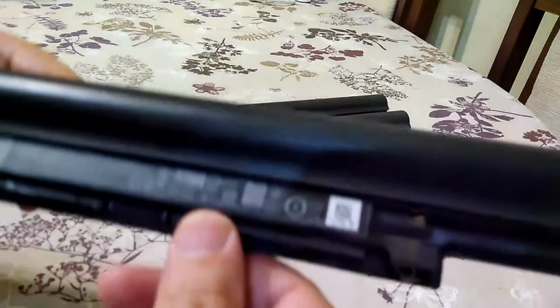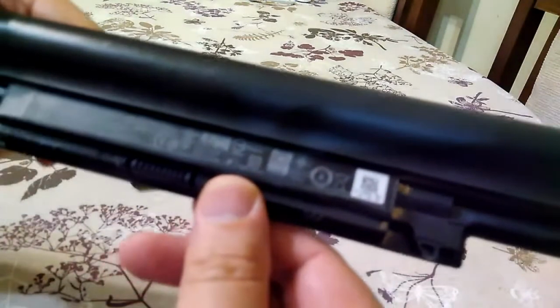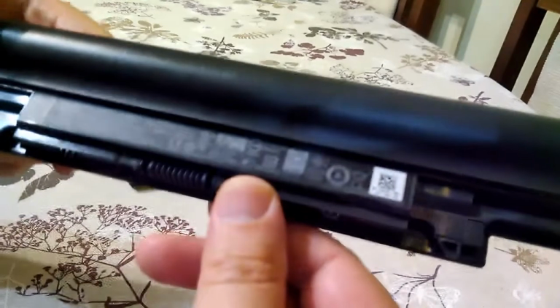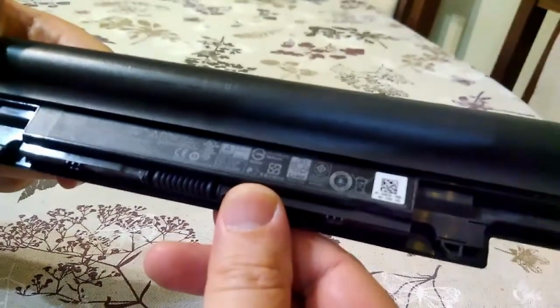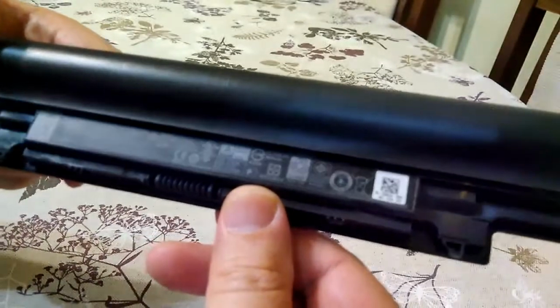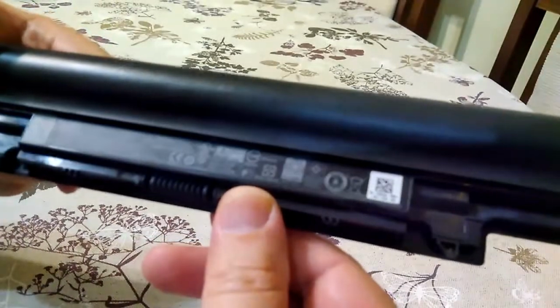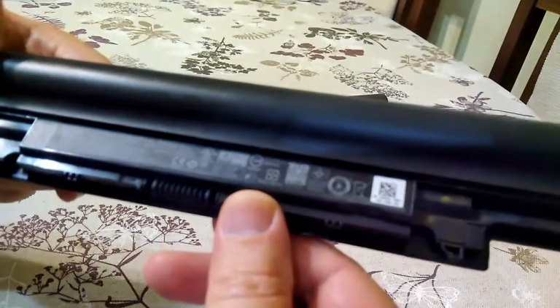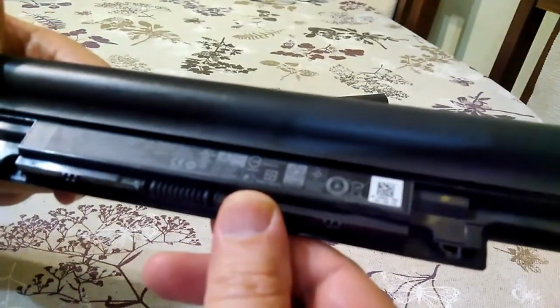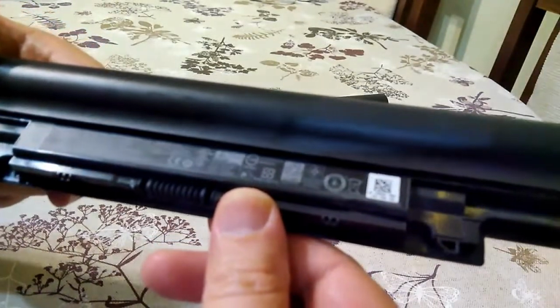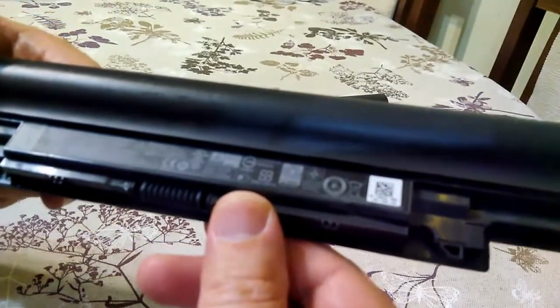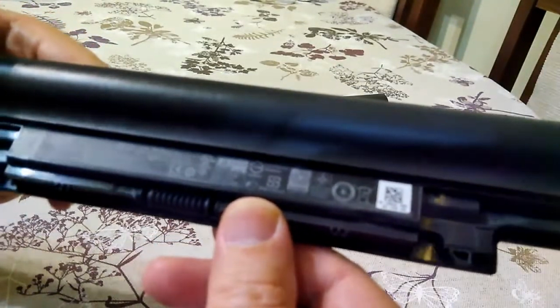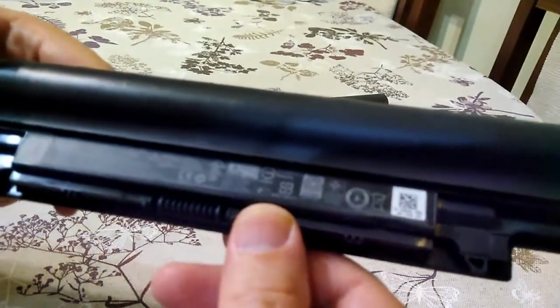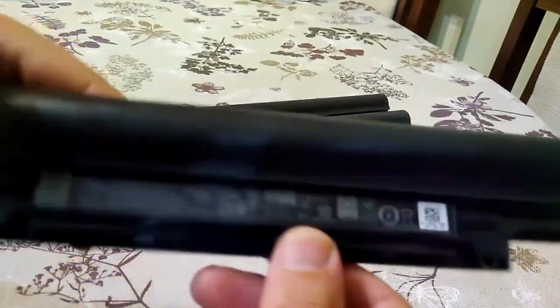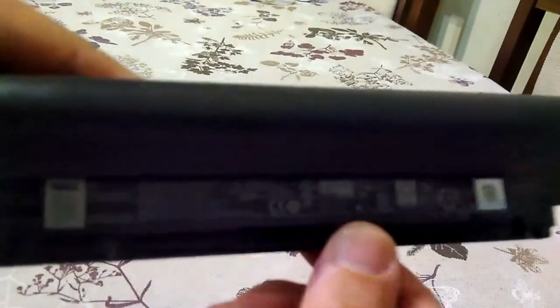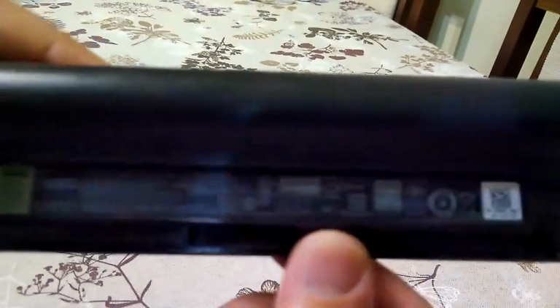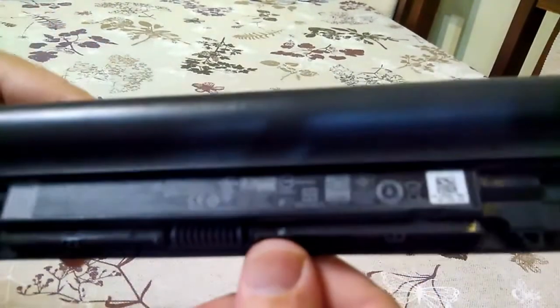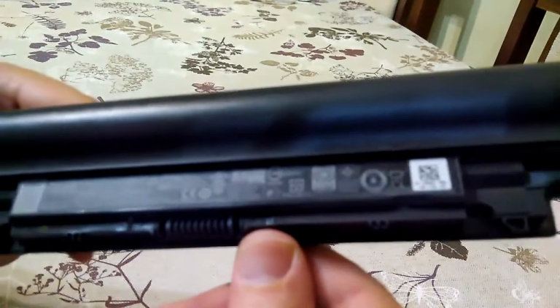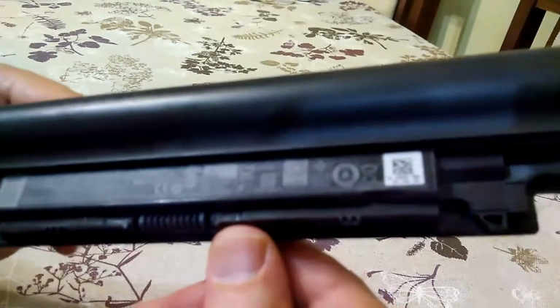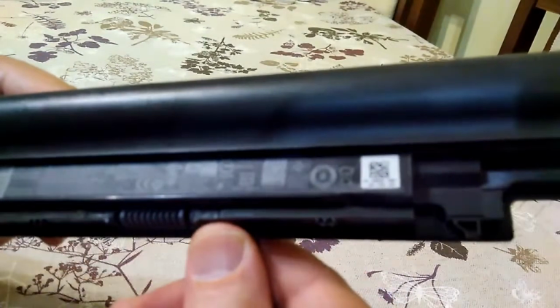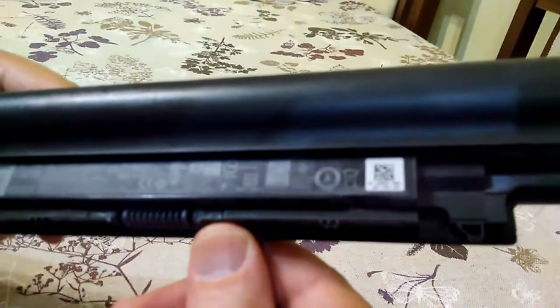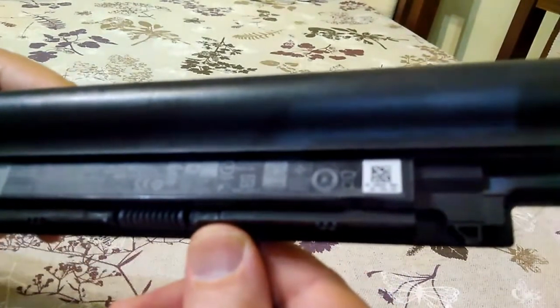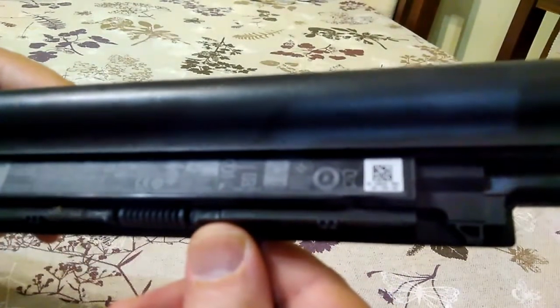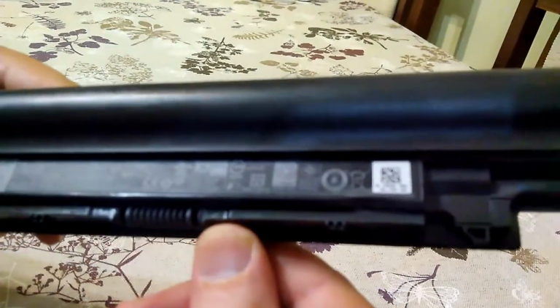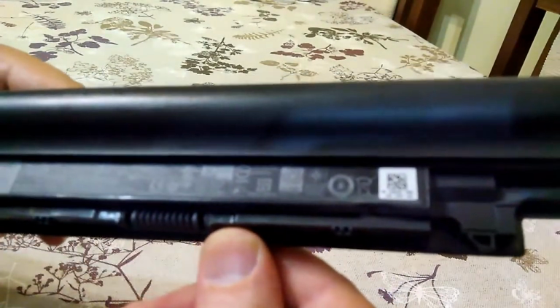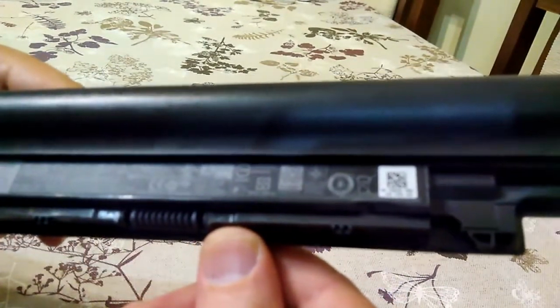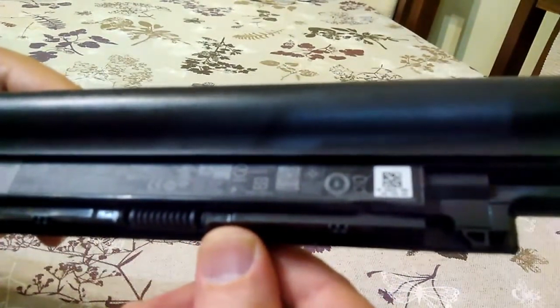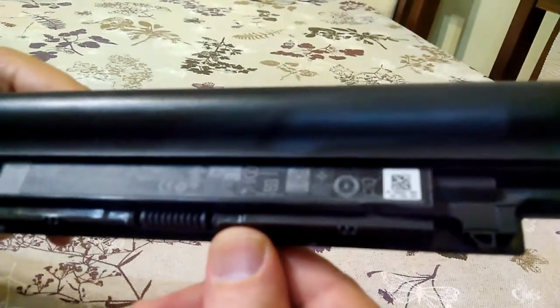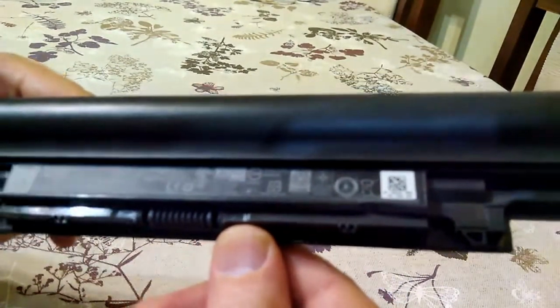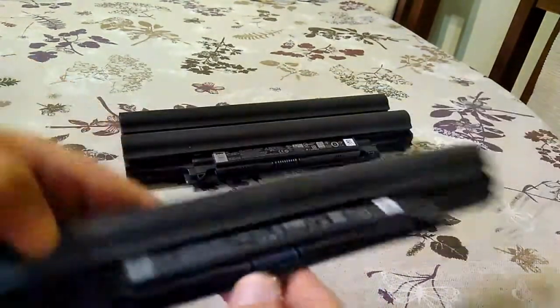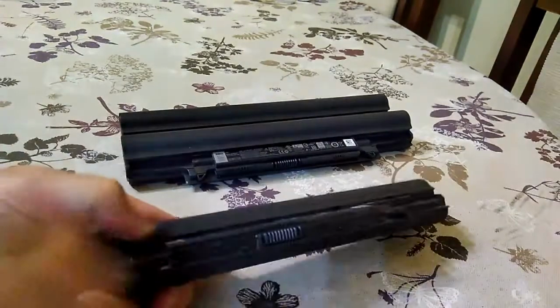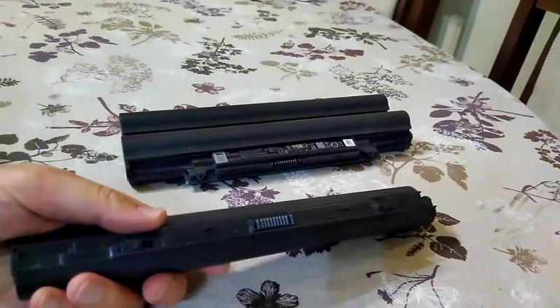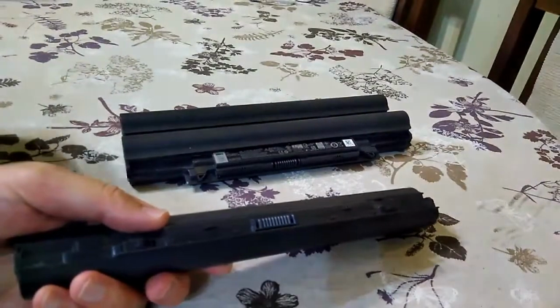I'm looking to see where the model of the battery is. I don't see it. Let's look inside and see what's there.